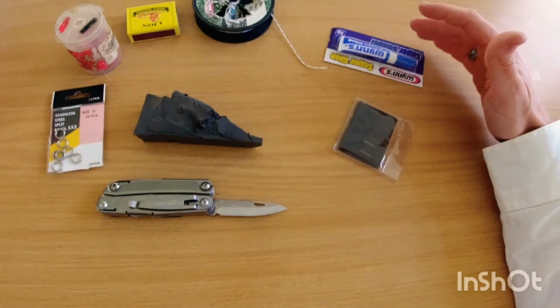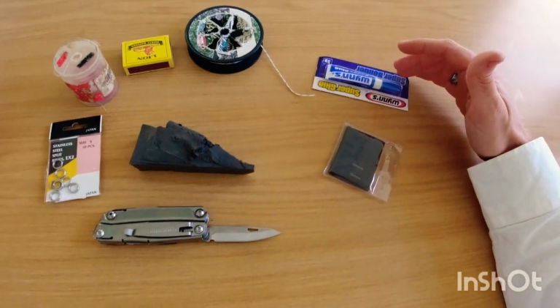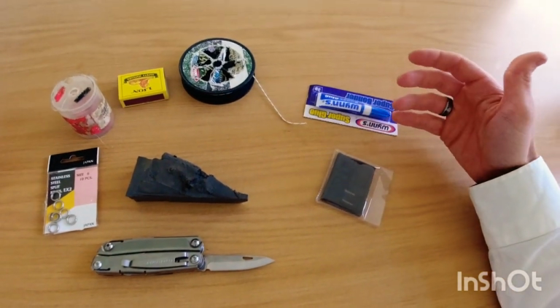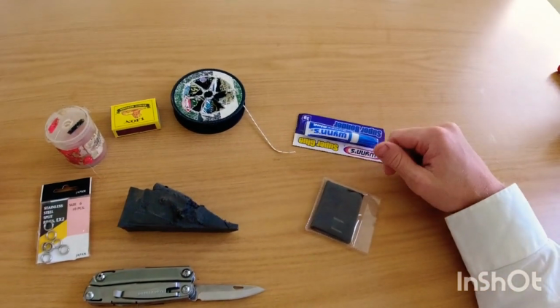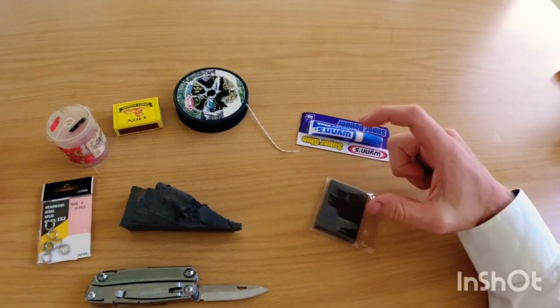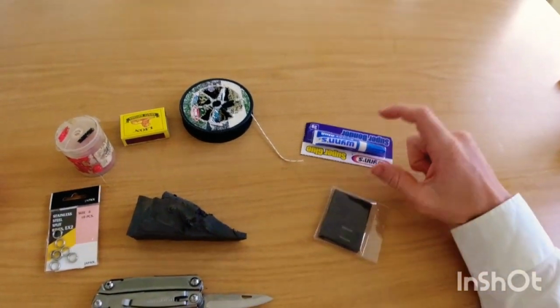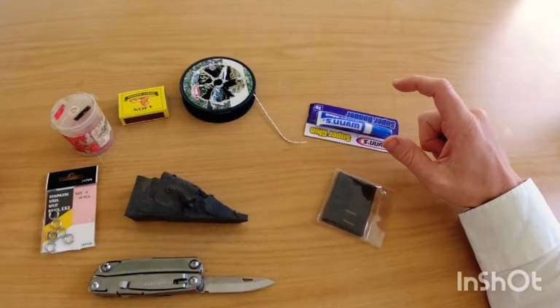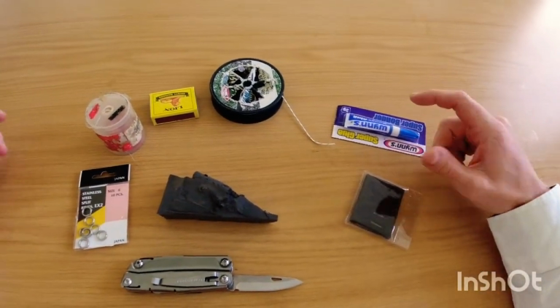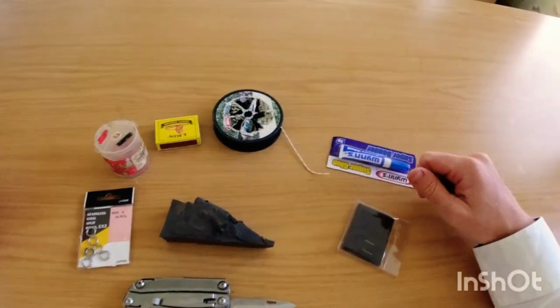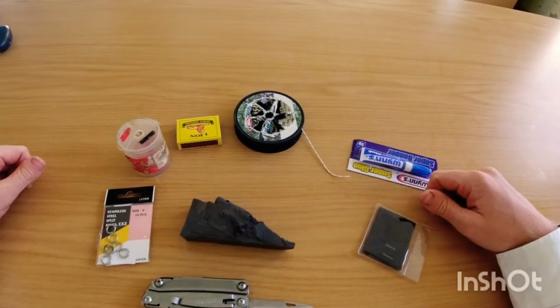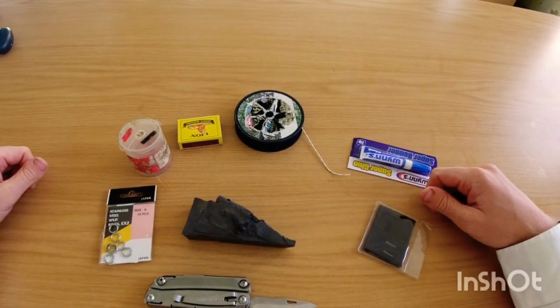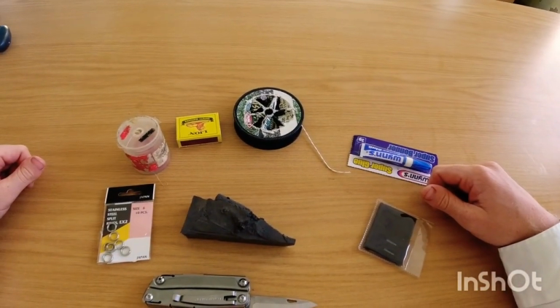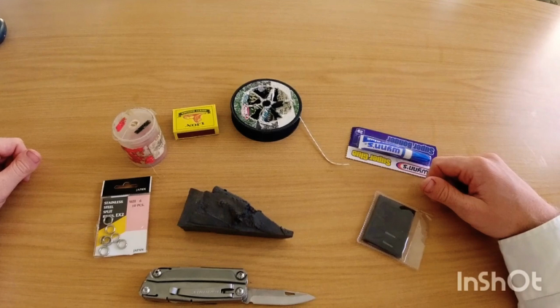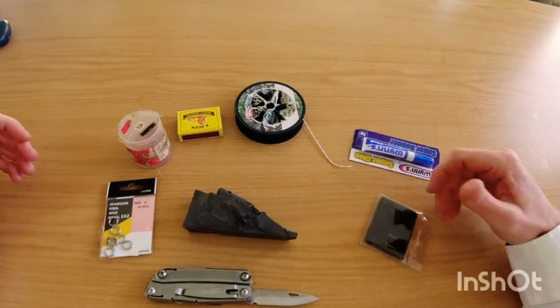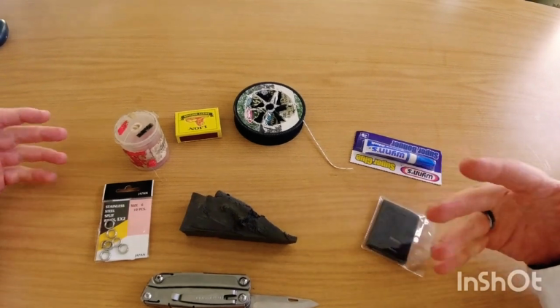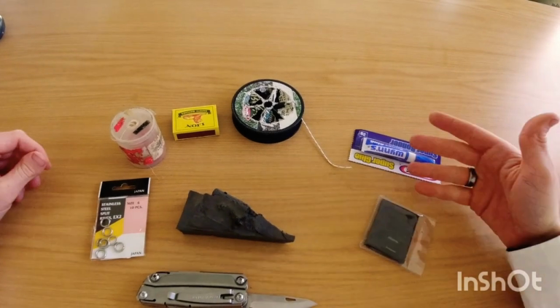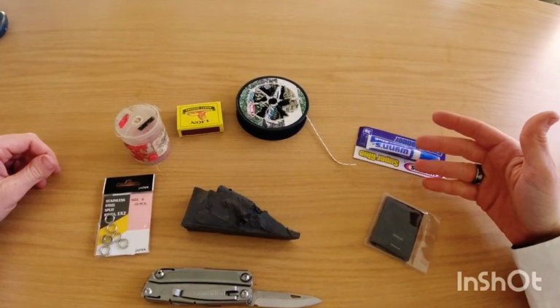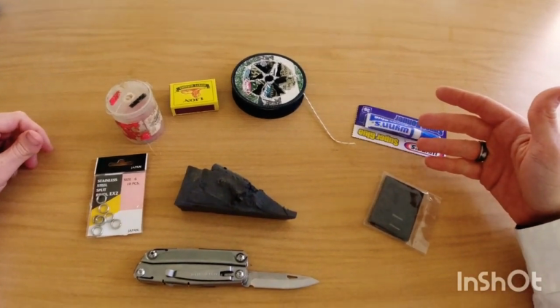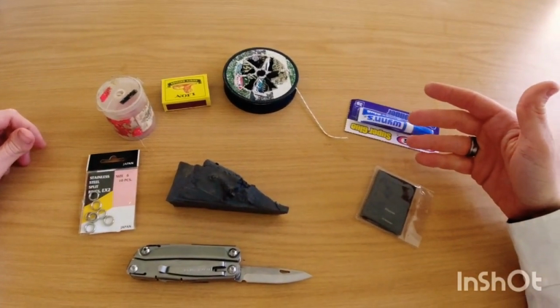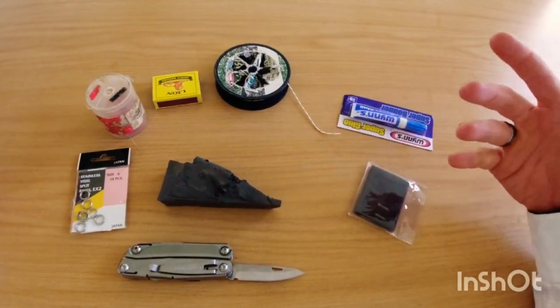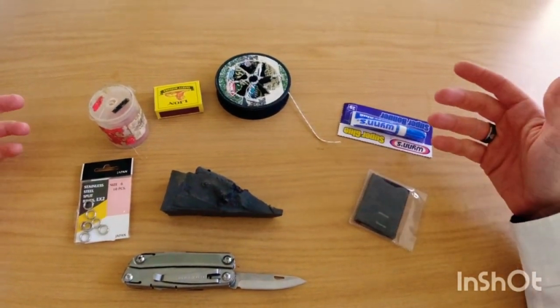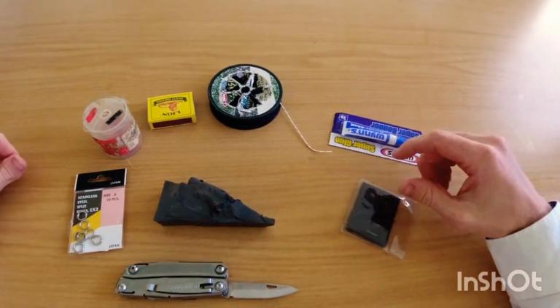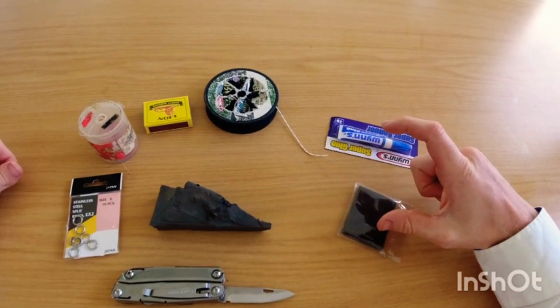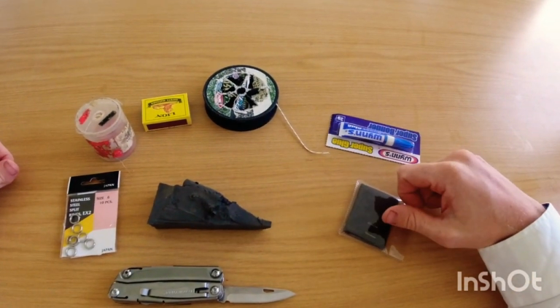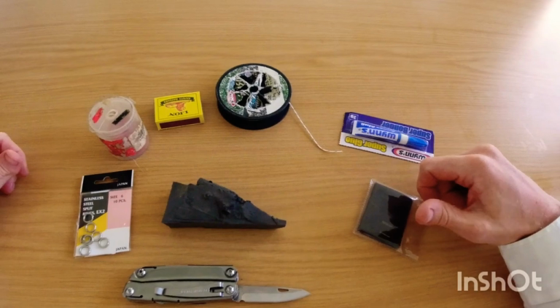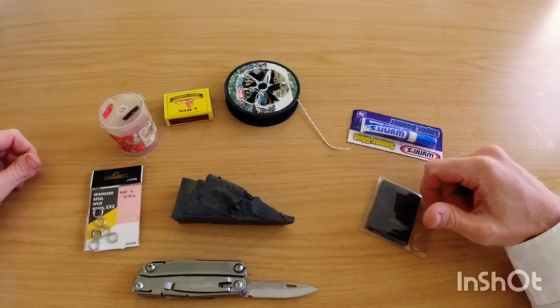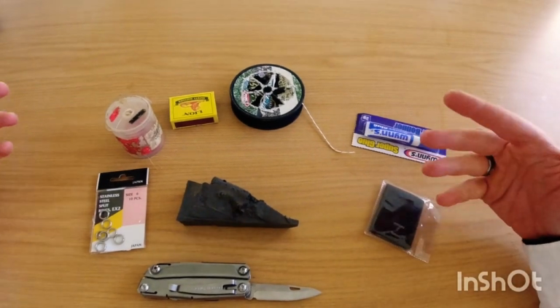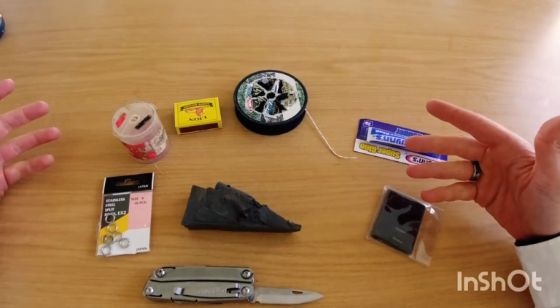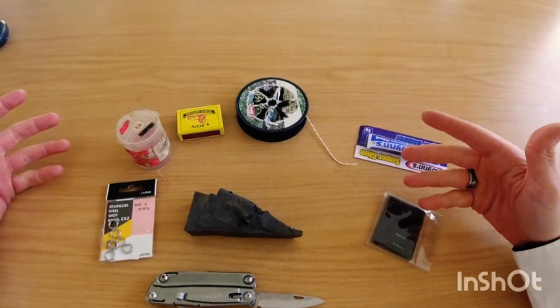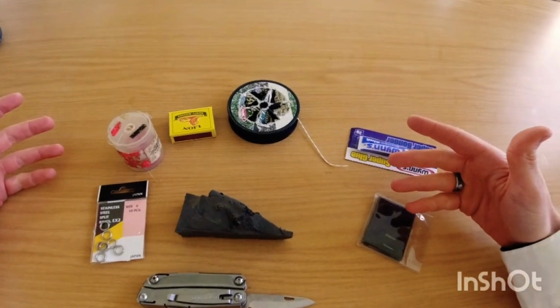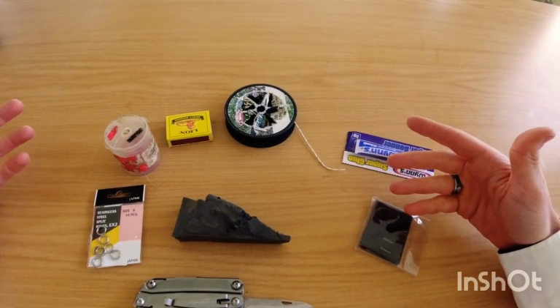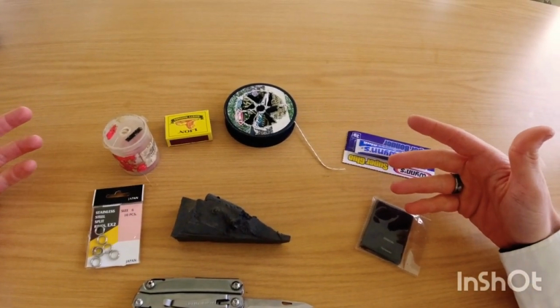A lot of people have asked me how I make my dangles. I've basically combined everything I've learned from people I've met that use different dangles, and this is just what I've found to work the best for me.